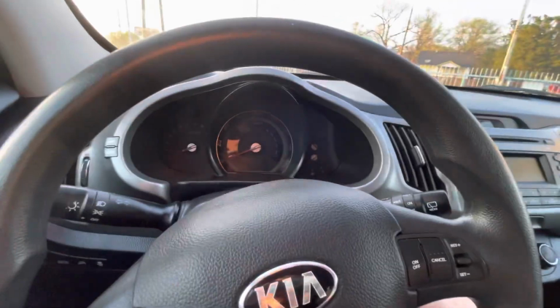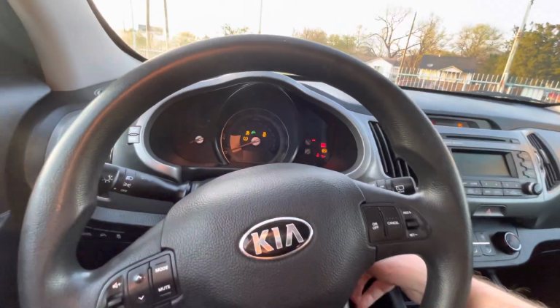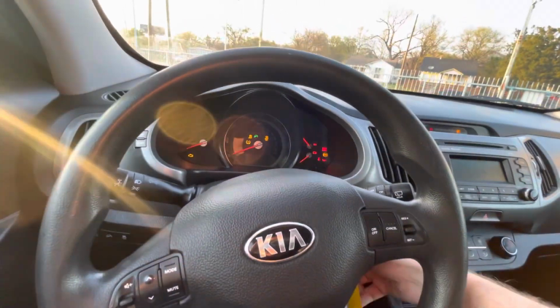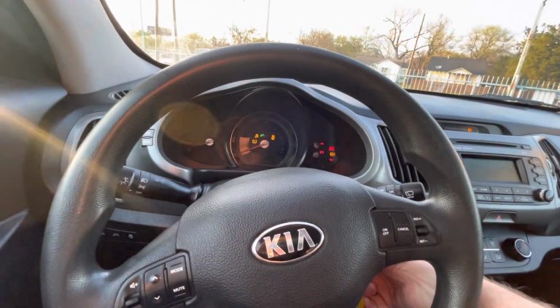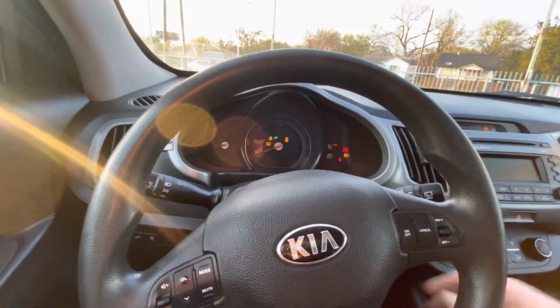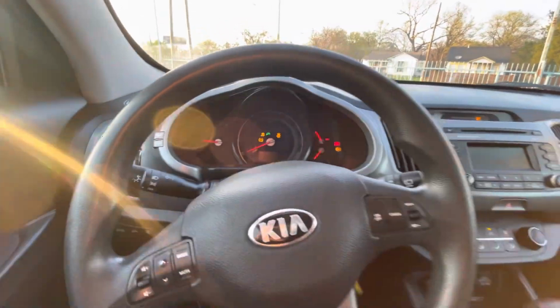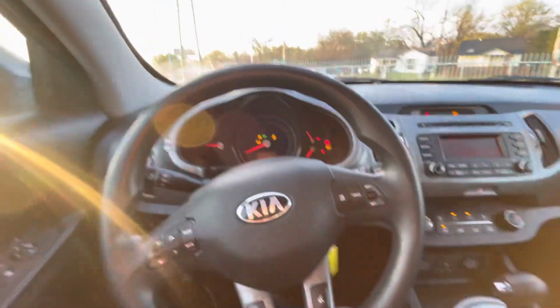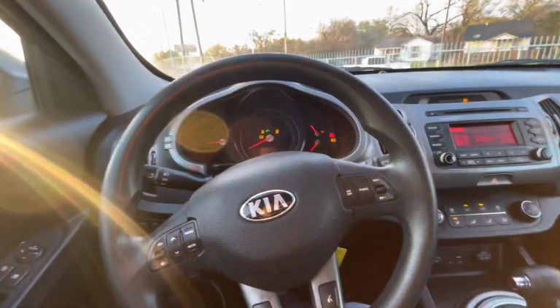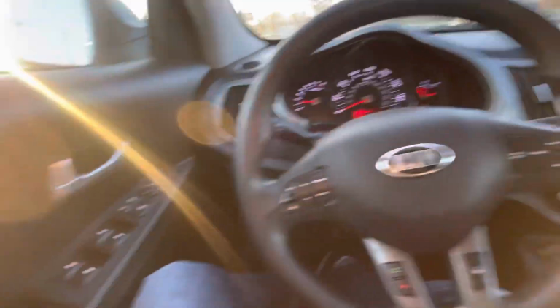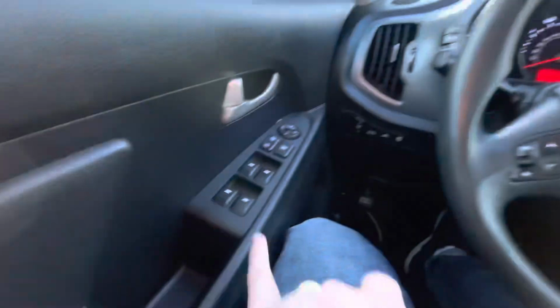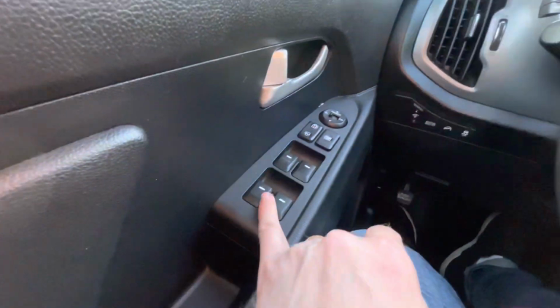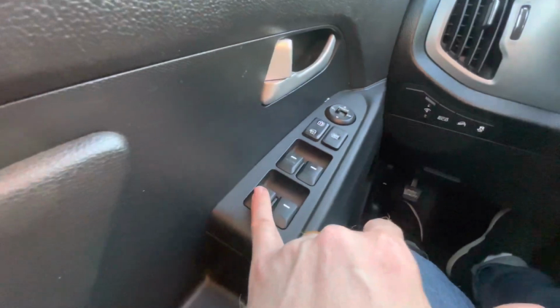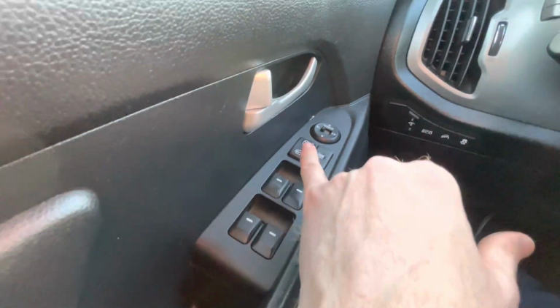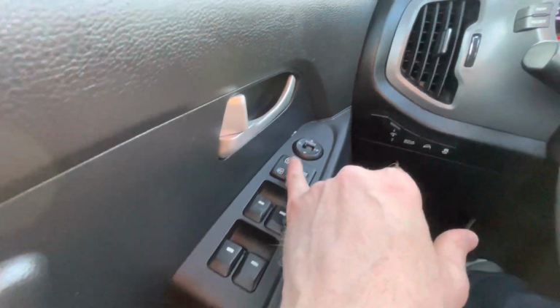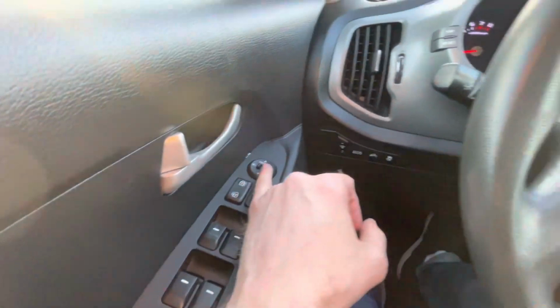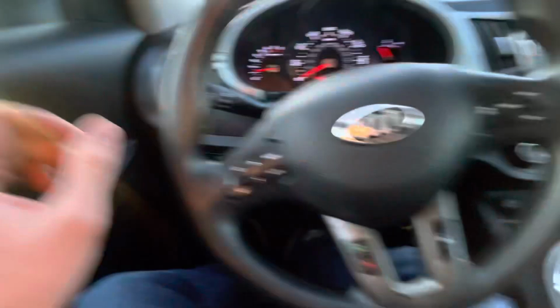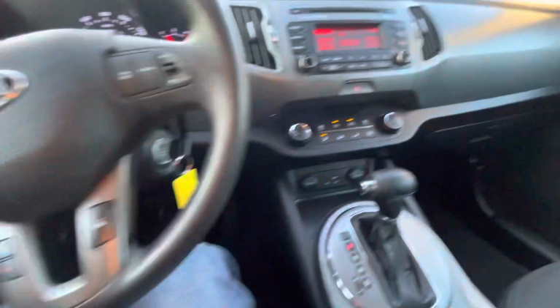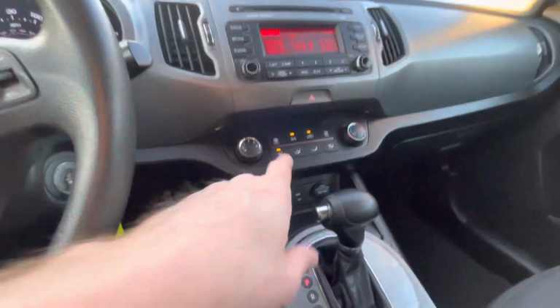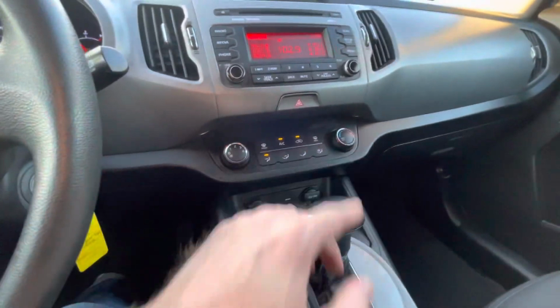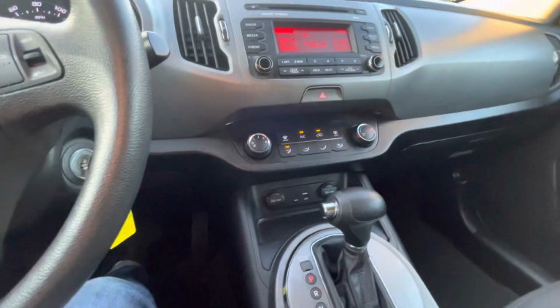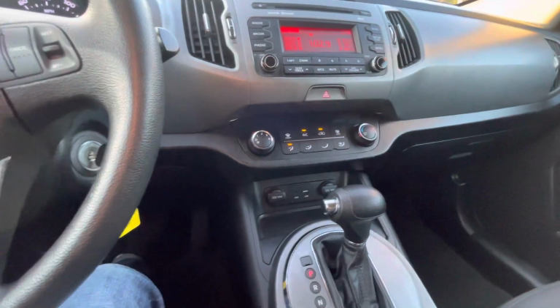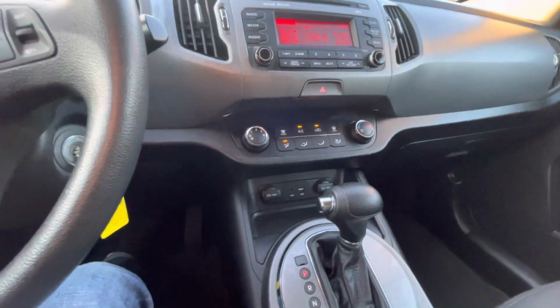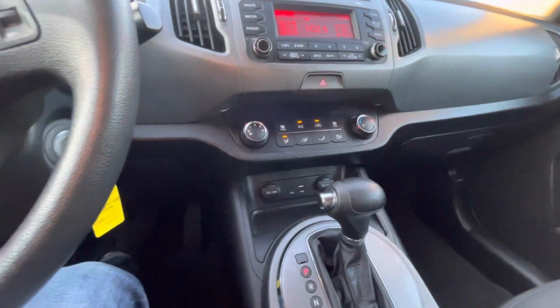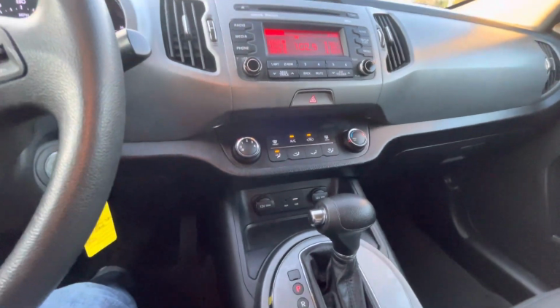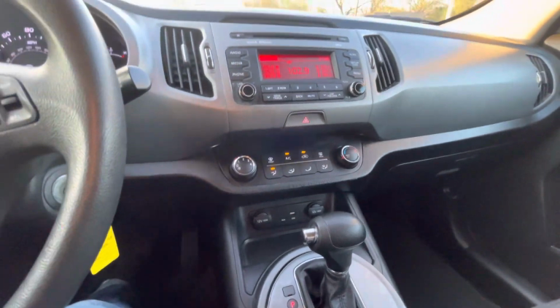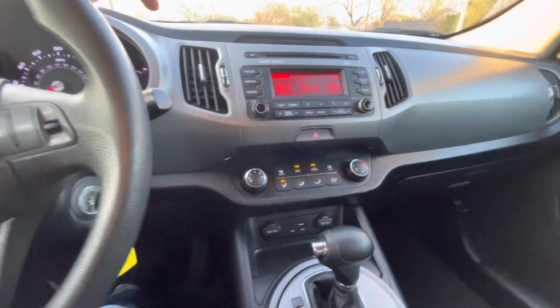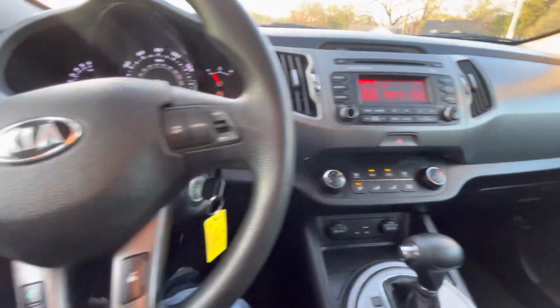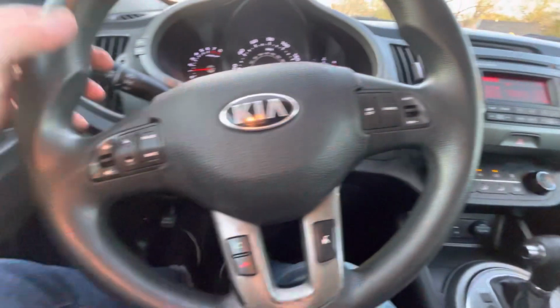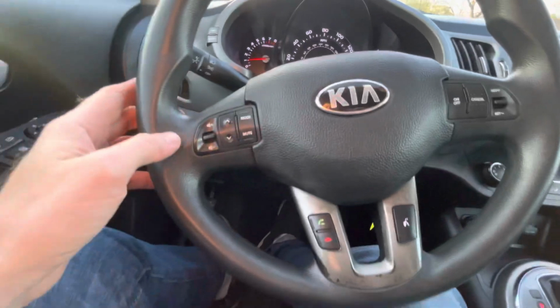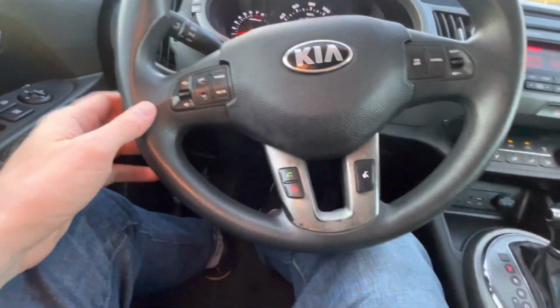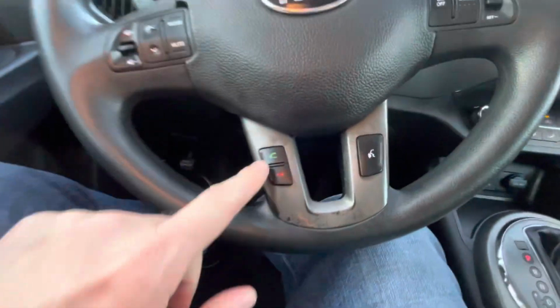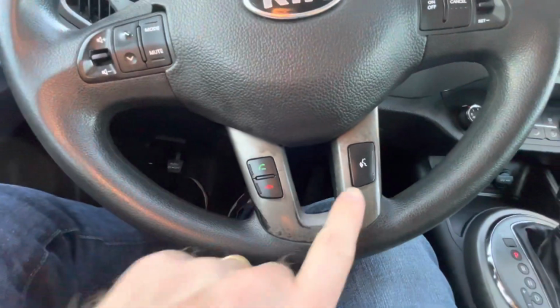Going behind the steering wheel, starting it up — fires up super easy. You've got your power windows, locks, and mirrors. The driver's AC and heater work great. You've got a stereo system with Bluetooth.